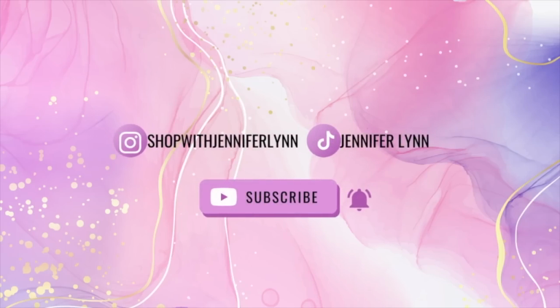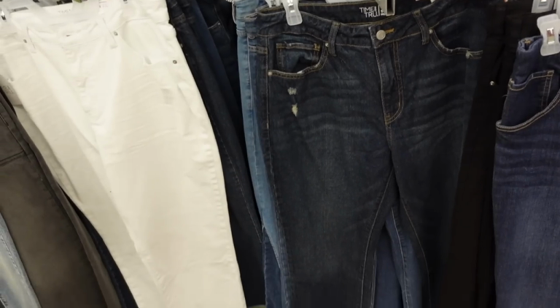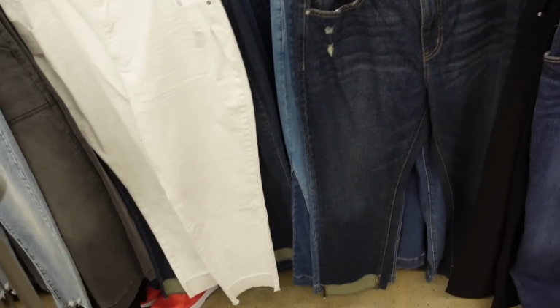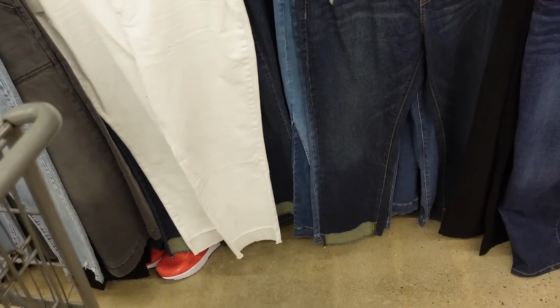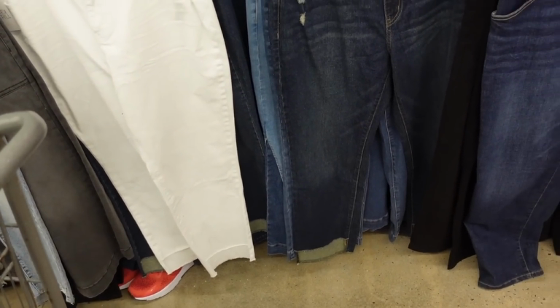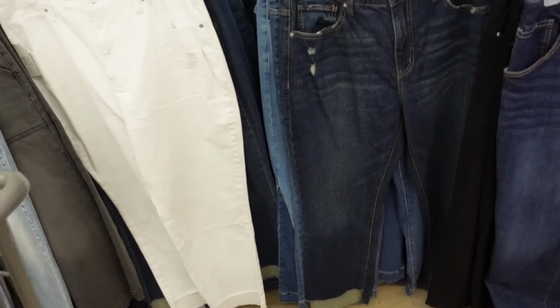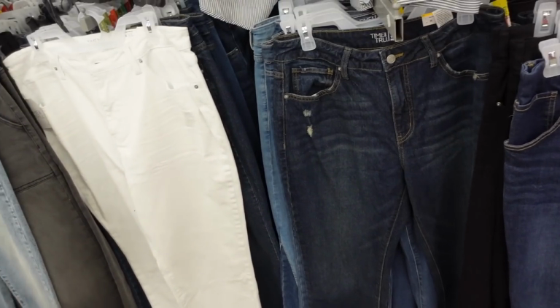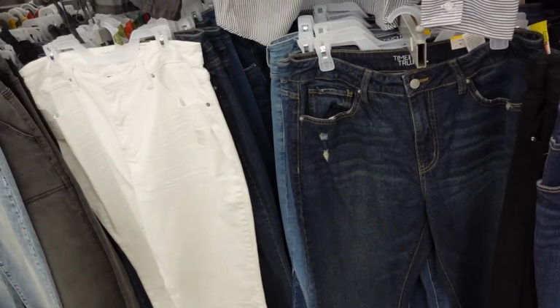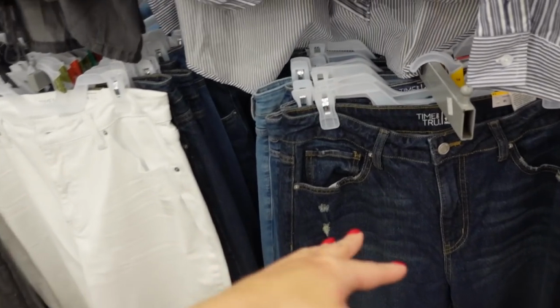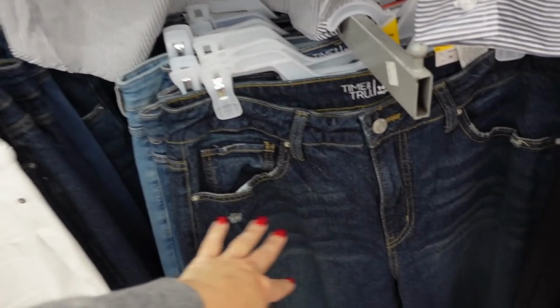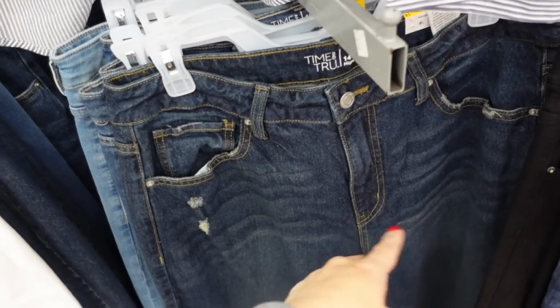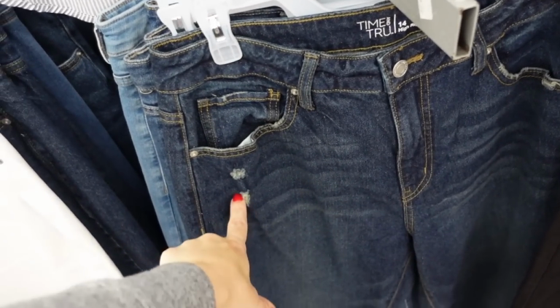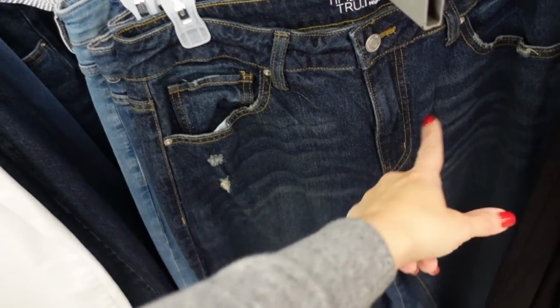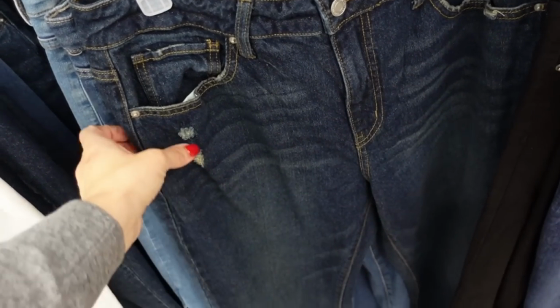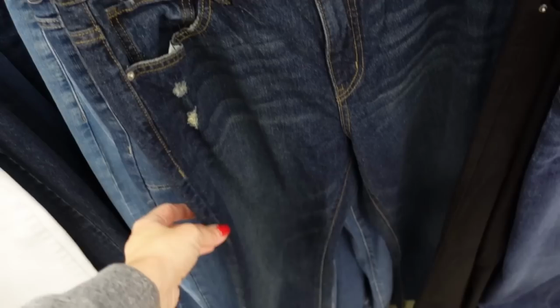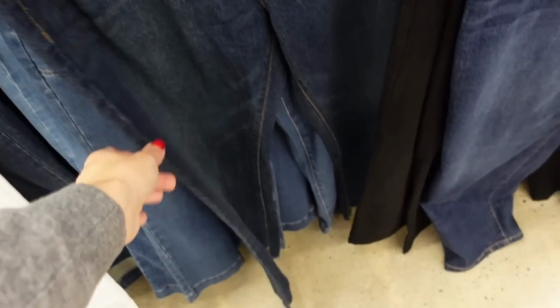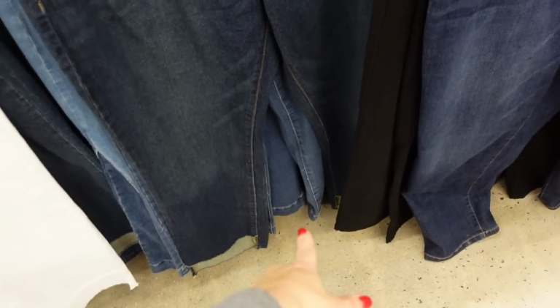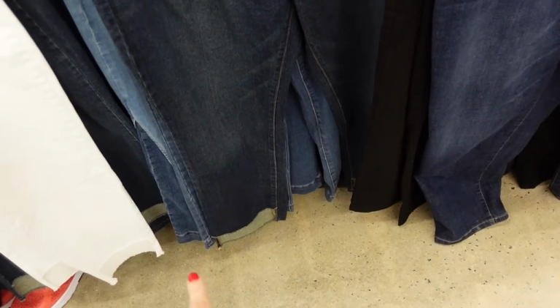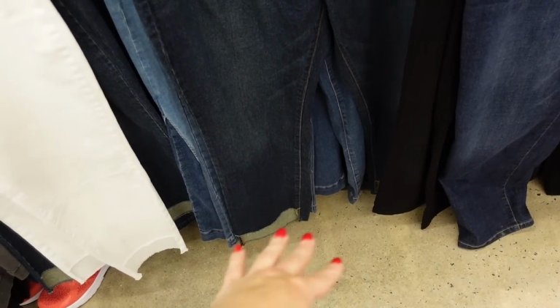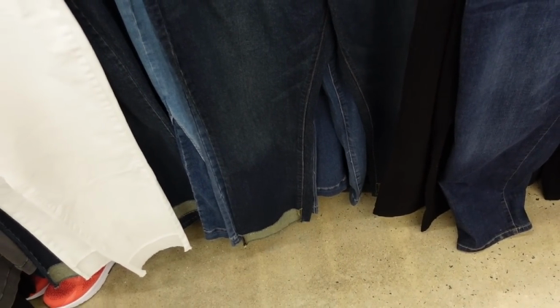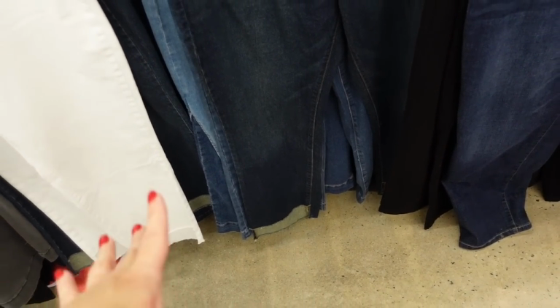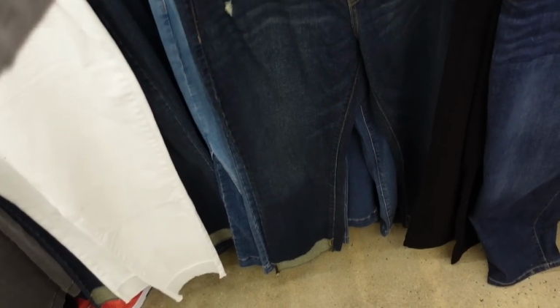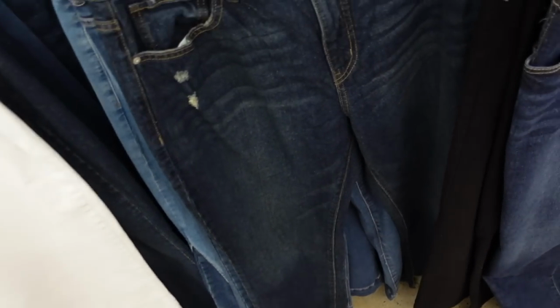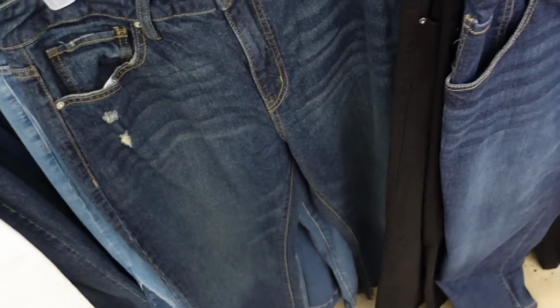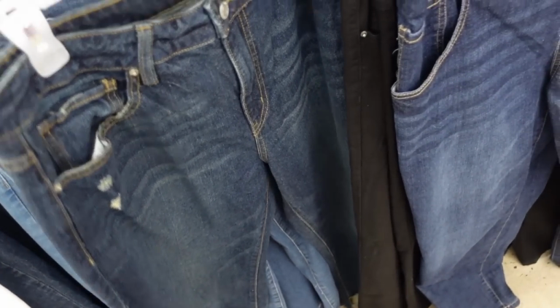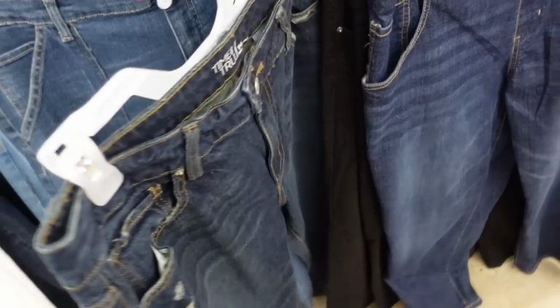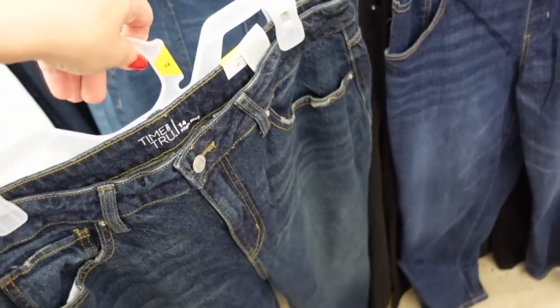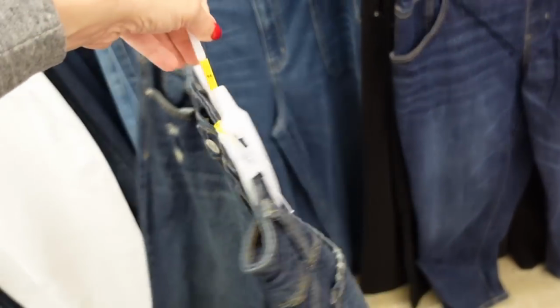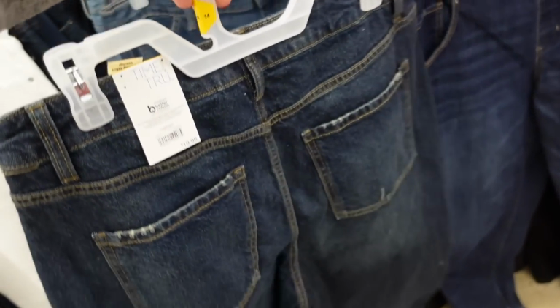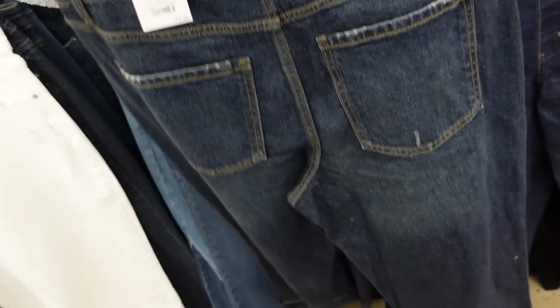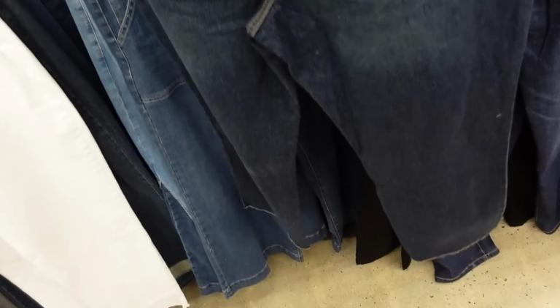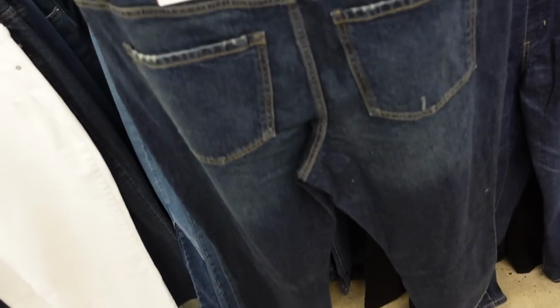First up are the ankle jeans from Time and True. These are high-waisted, there's some whiskering, a little bit of distressing, straight through the leg, they have the raw hem, and they're a little shorter in the front than the back. There's a little bit of fading through the back in the indigo.